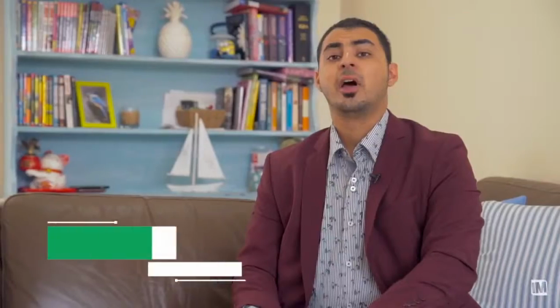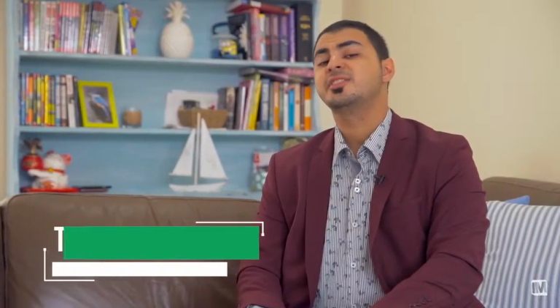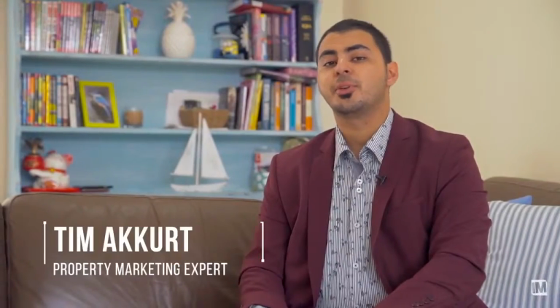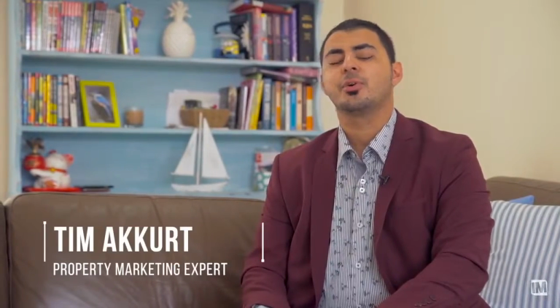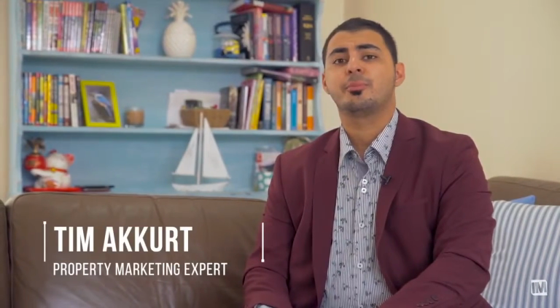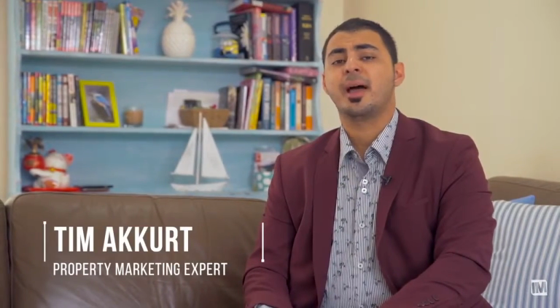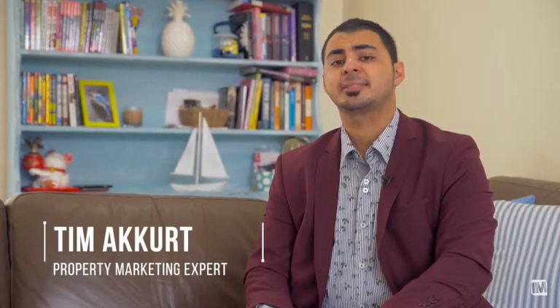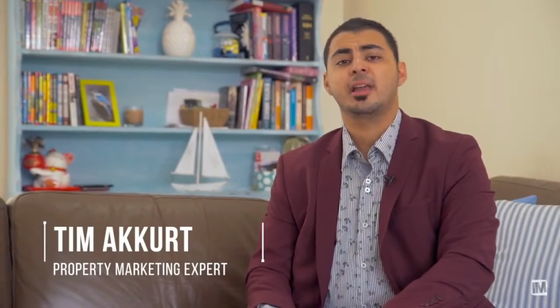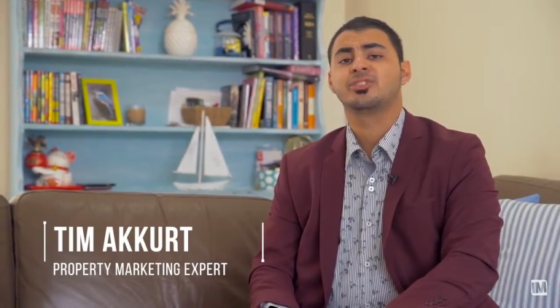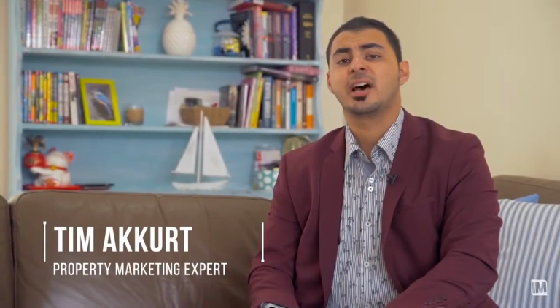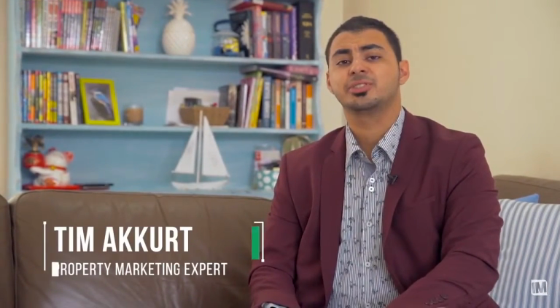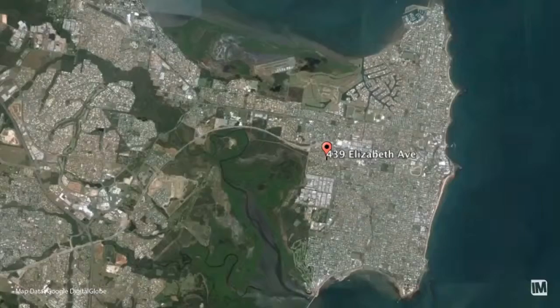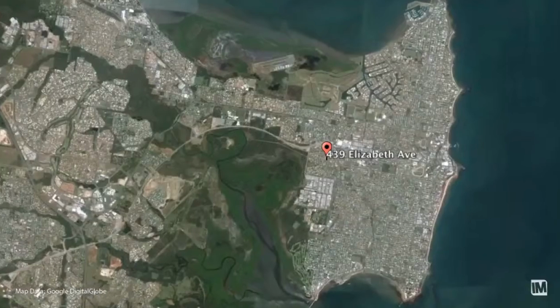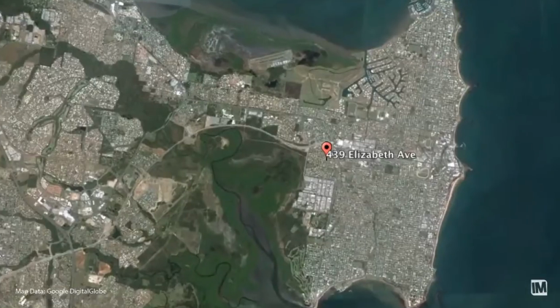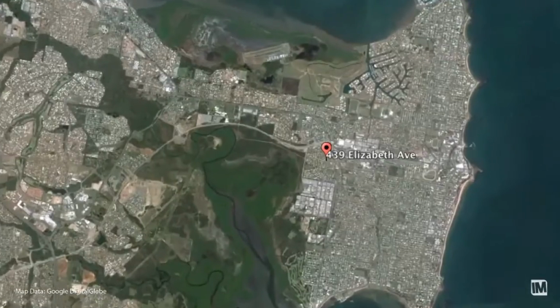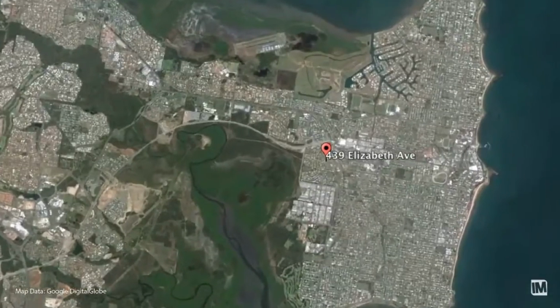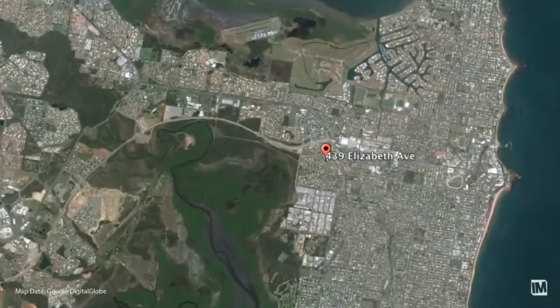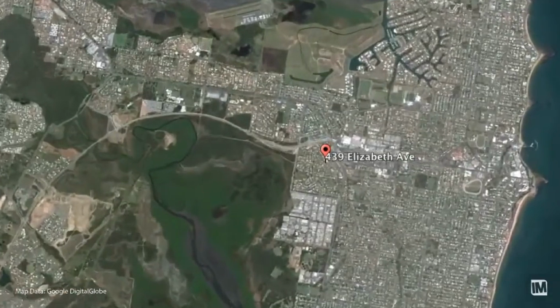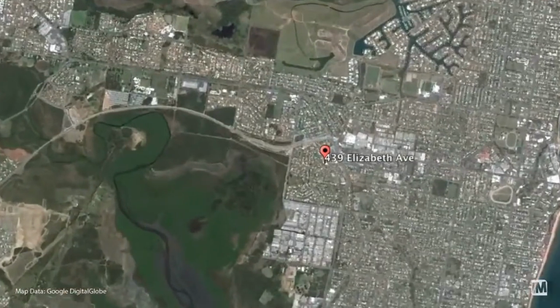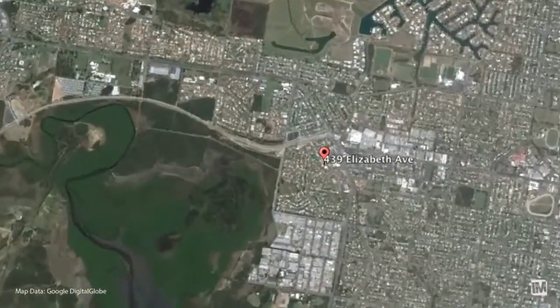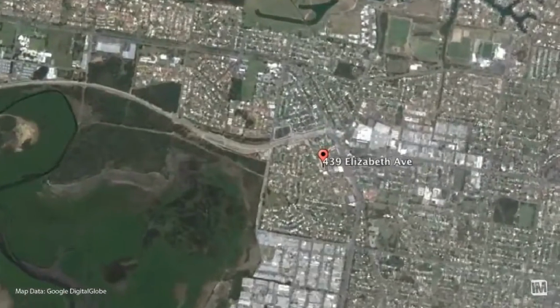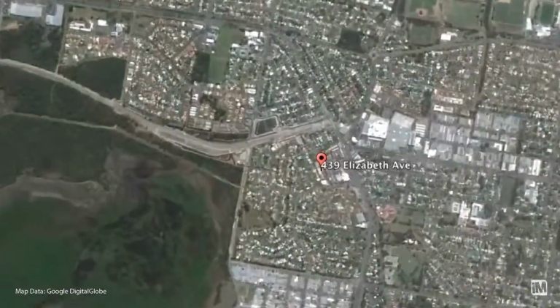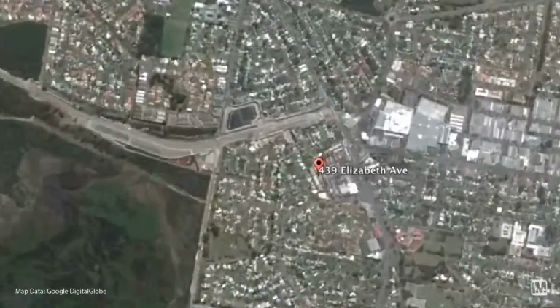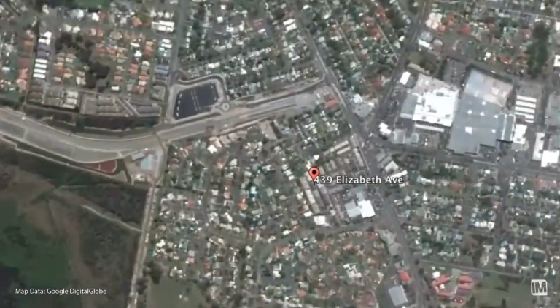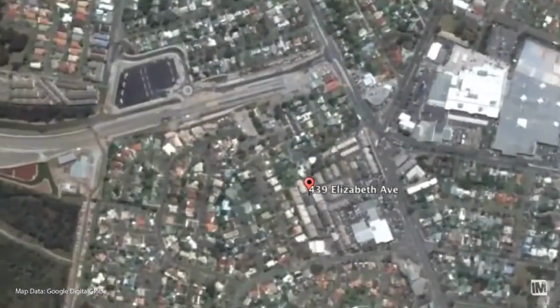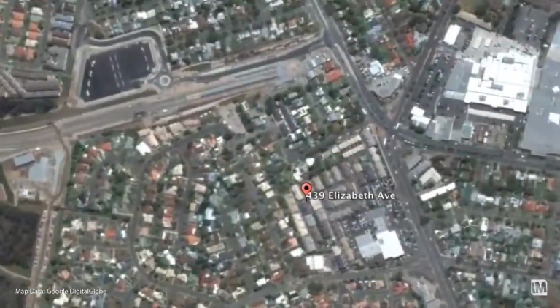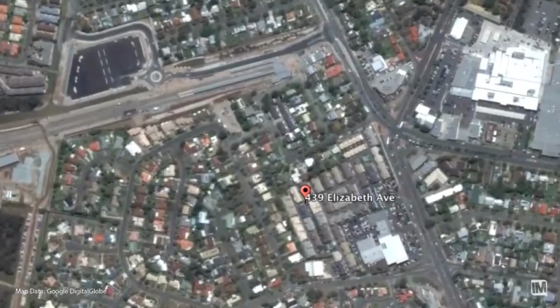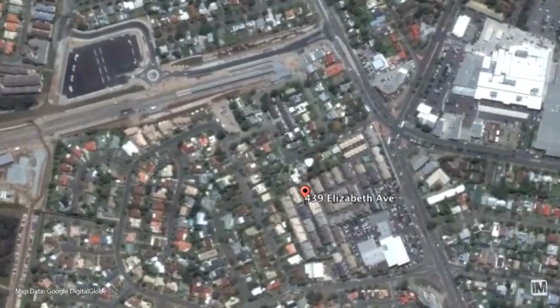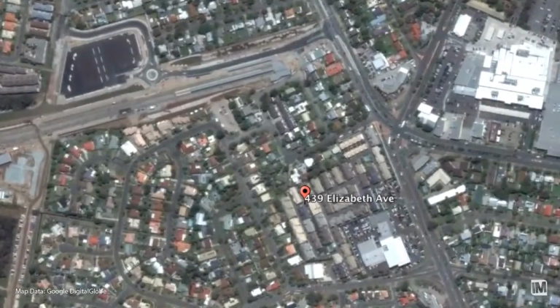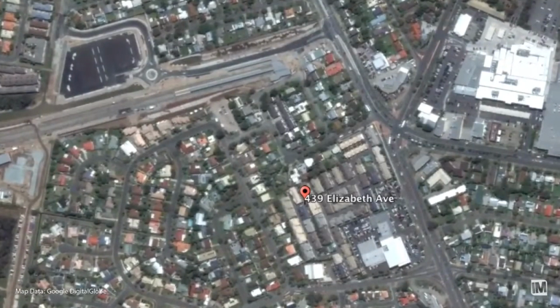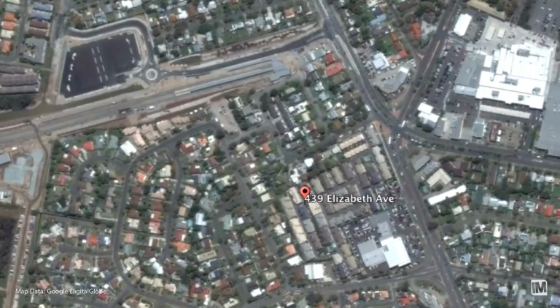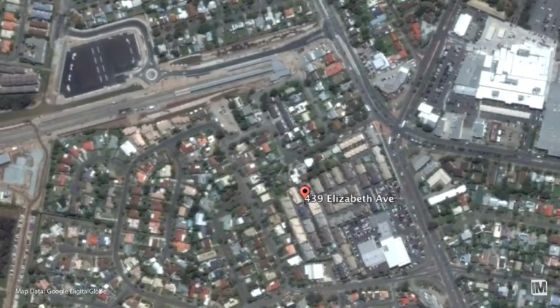Hi, this is Tim McCurt, author, property marketing expert and on-site sales specialist. Today we're at the Kipperwing Outlook Complex, unit 37, ever so close to the Kipperwing shops and only a stone's throw away from the incoming train line.